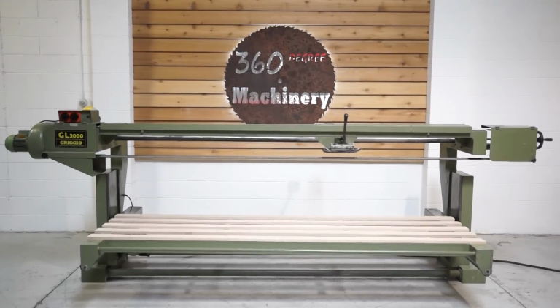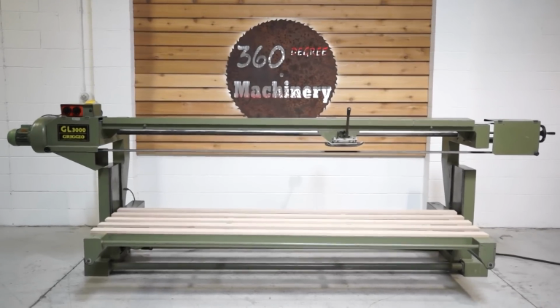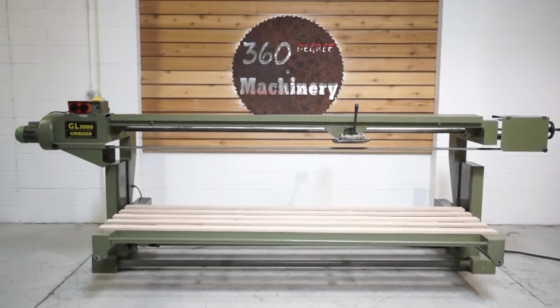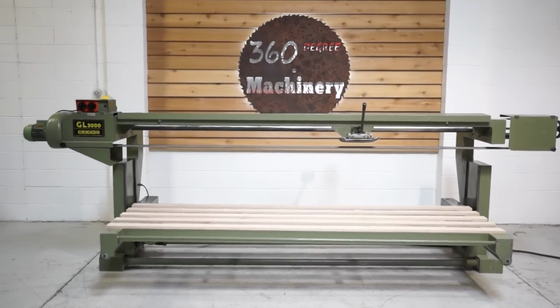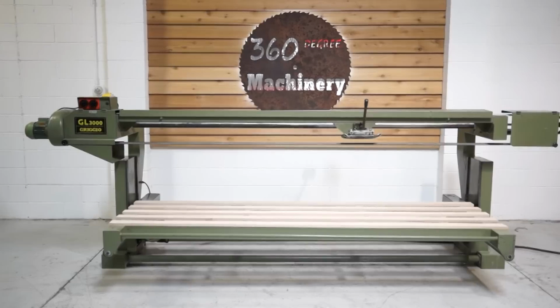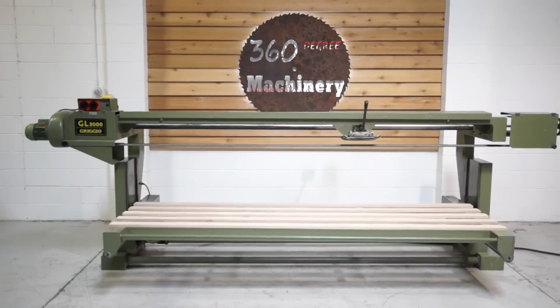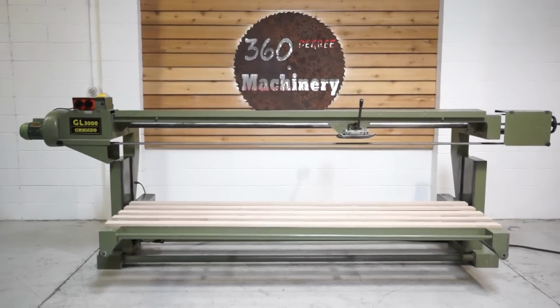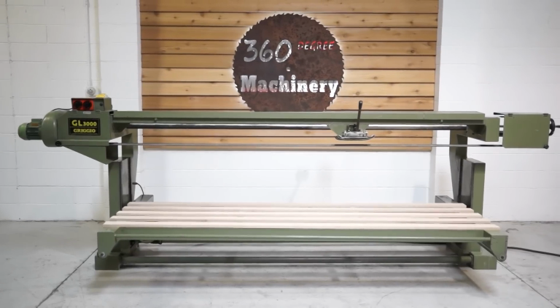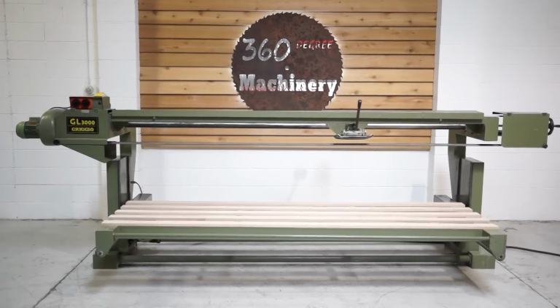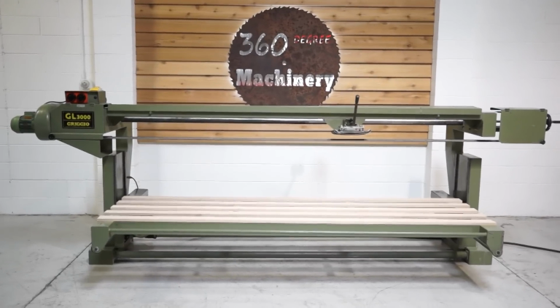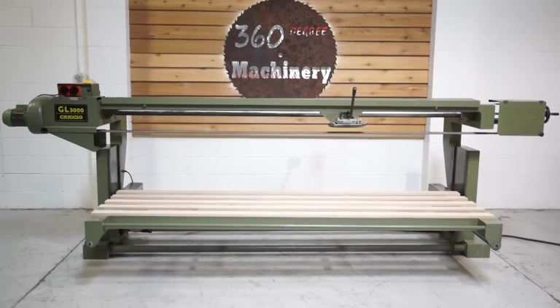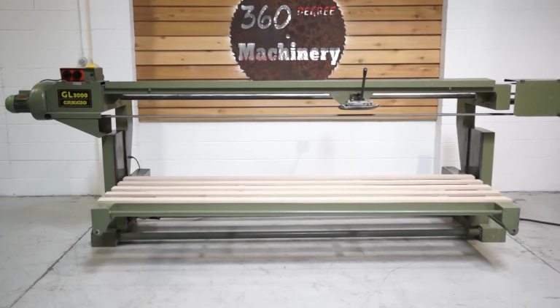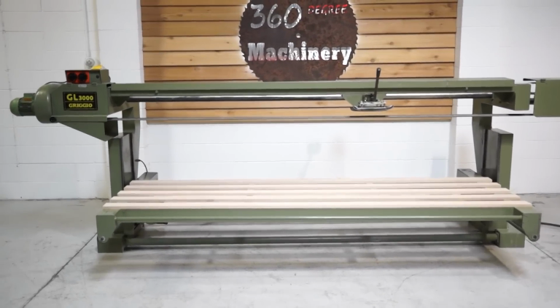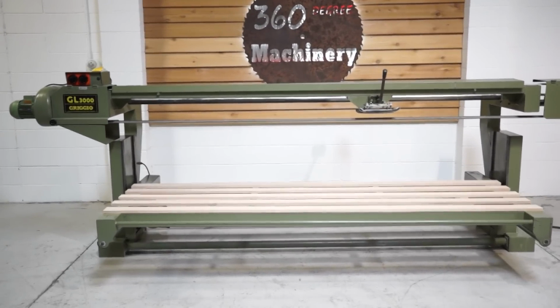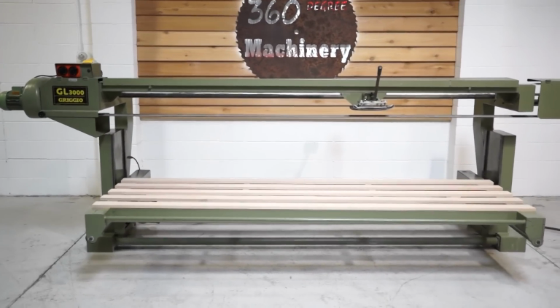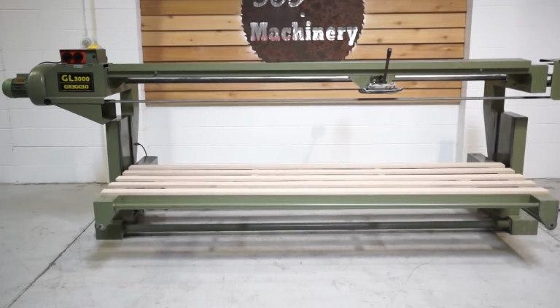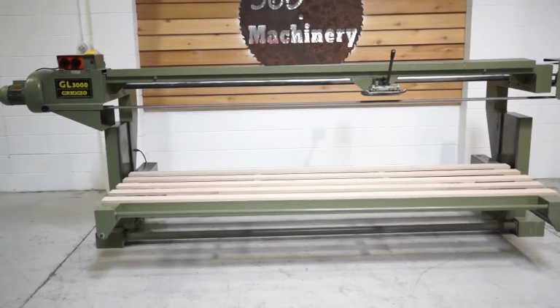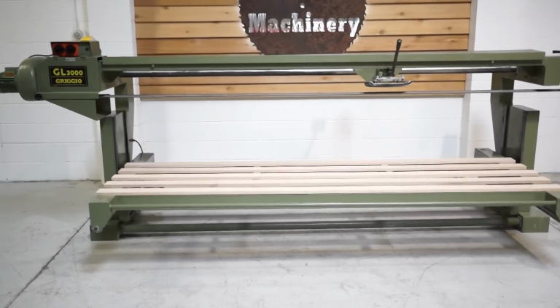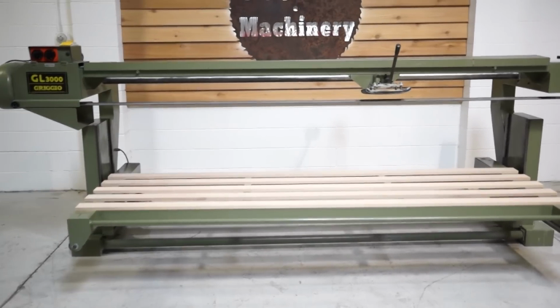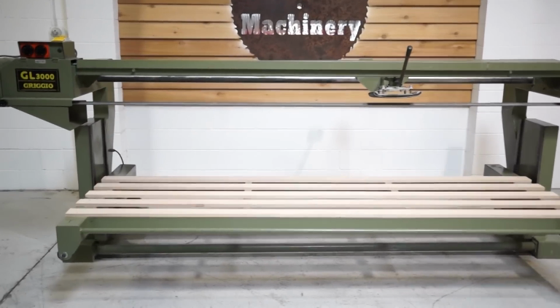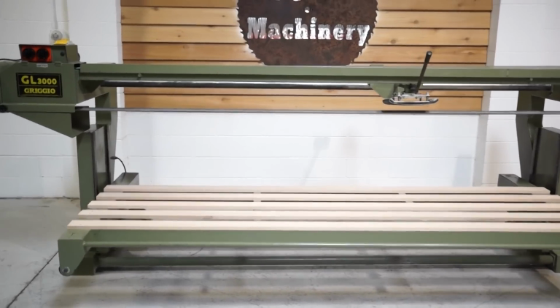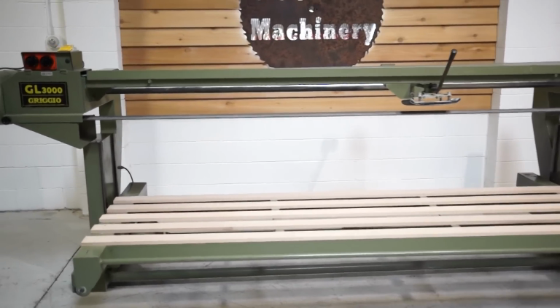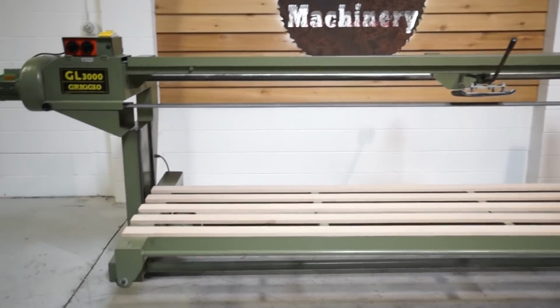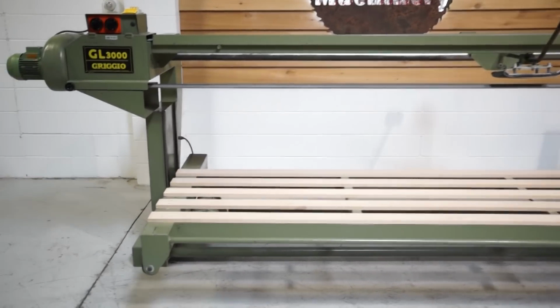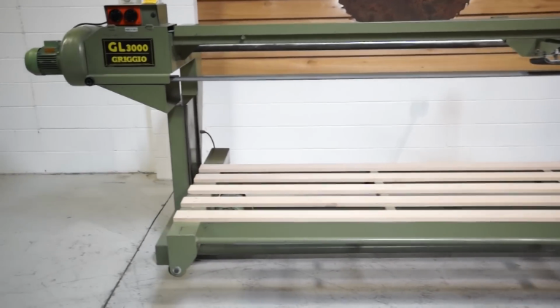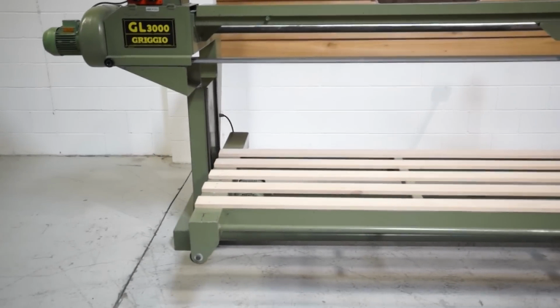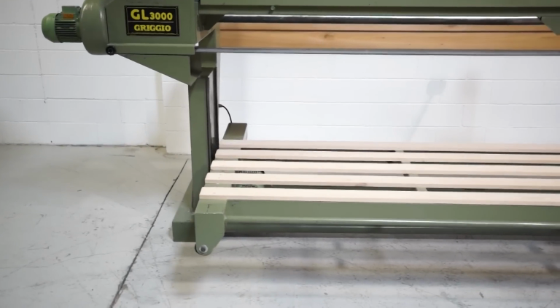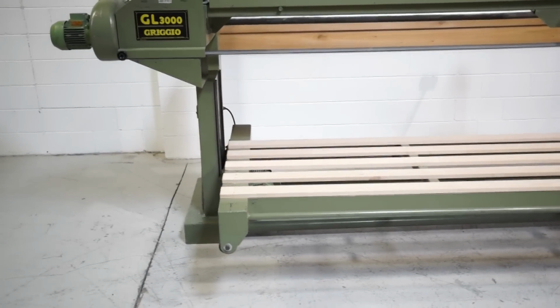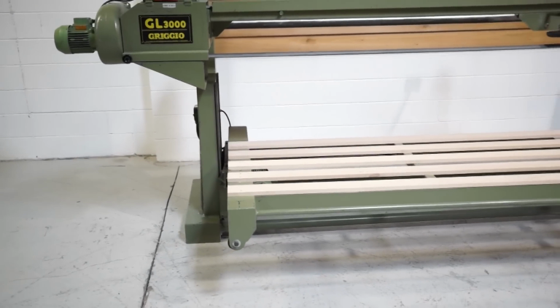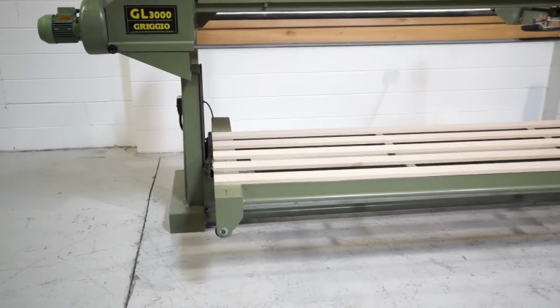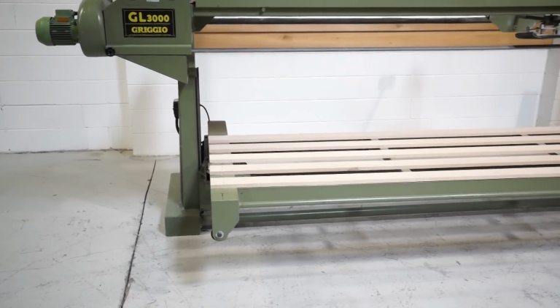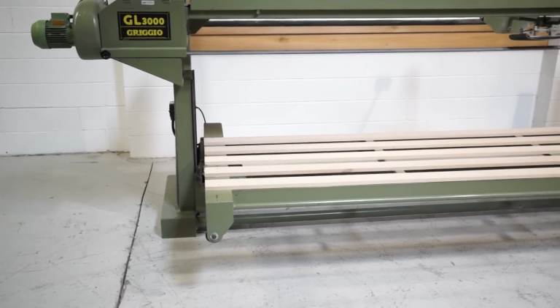Welcome to 360 Degree Machinery. We're going to do a walkthrough of a Grigio GL3000 stroke sander. They still do make this model — it's now called a GL30.